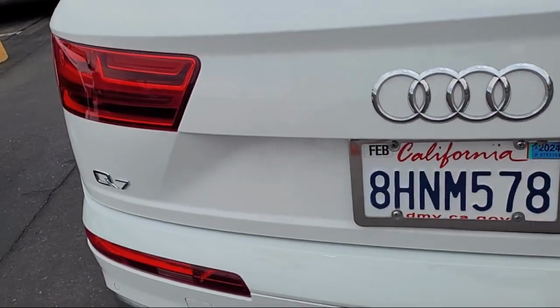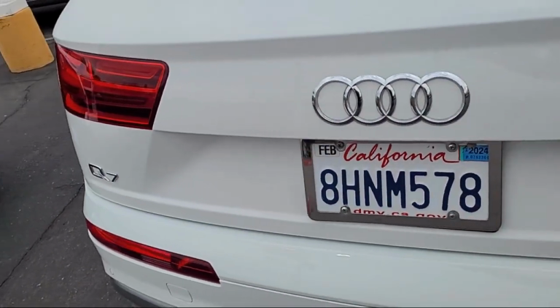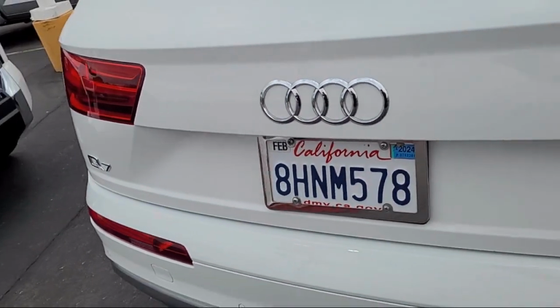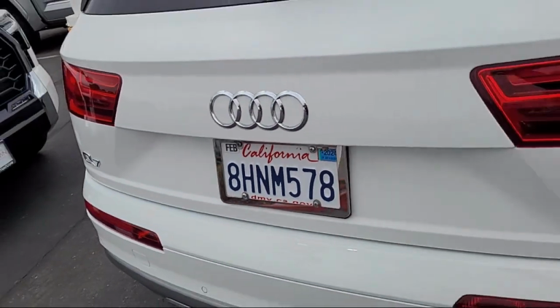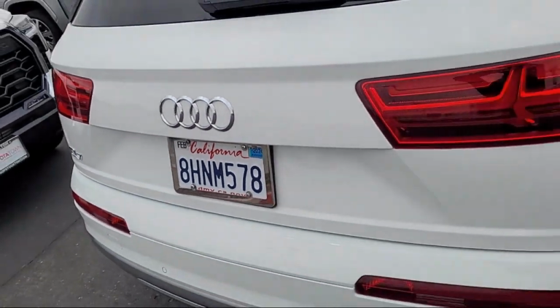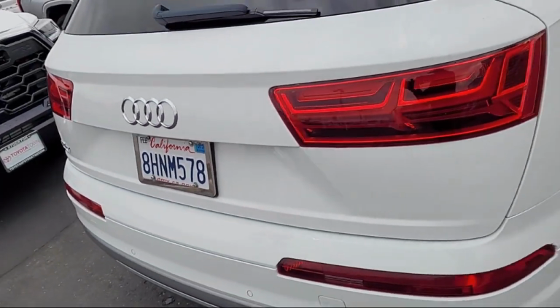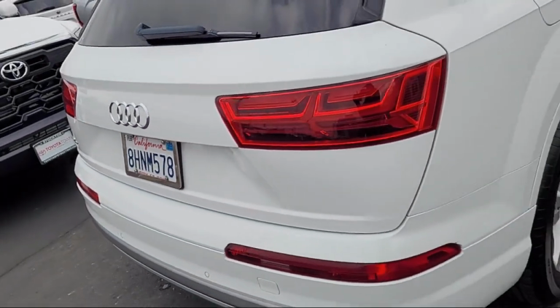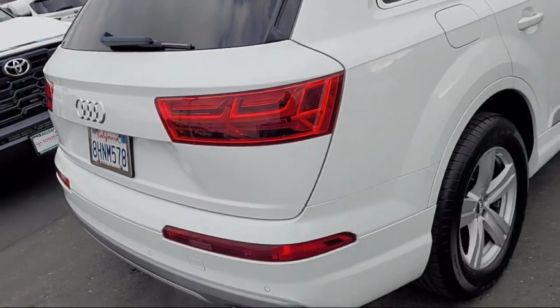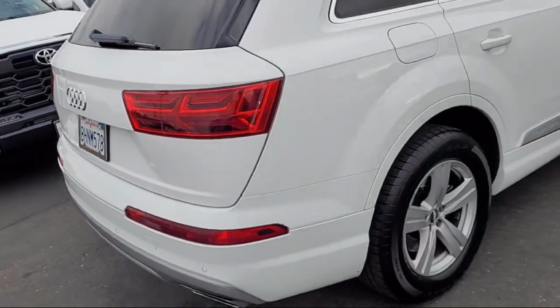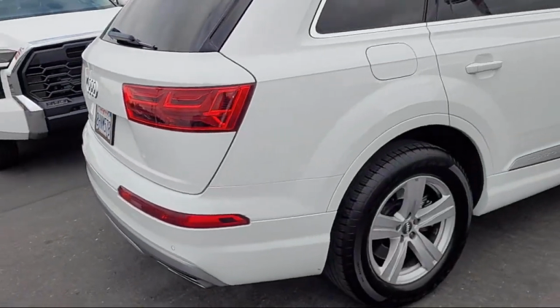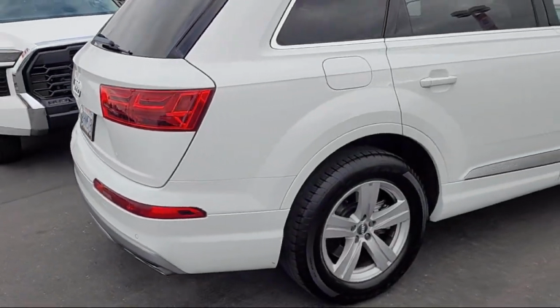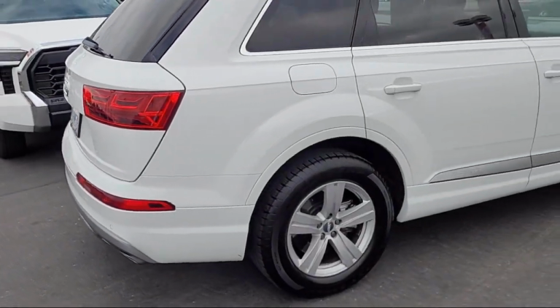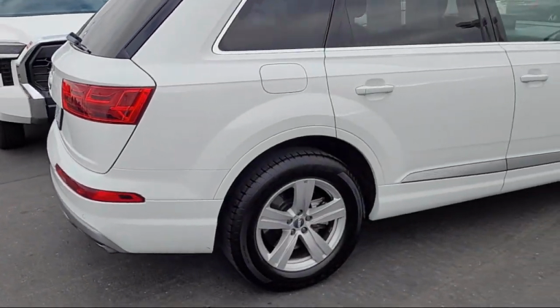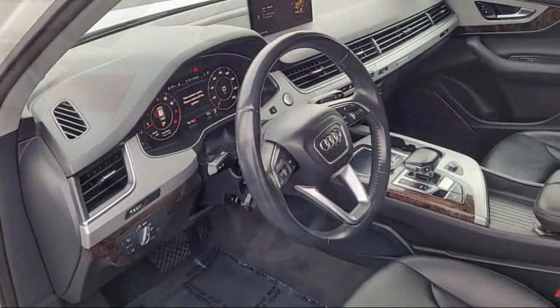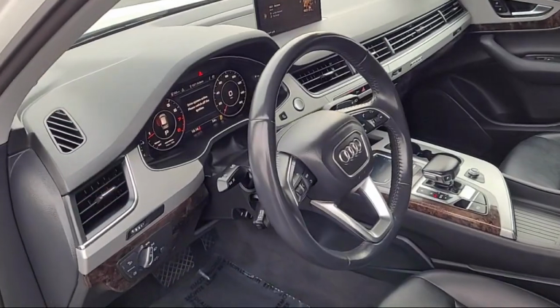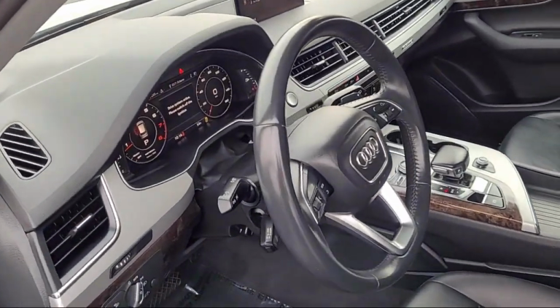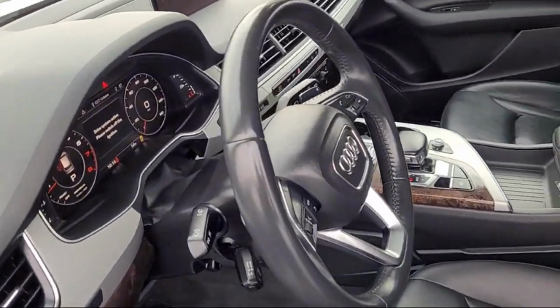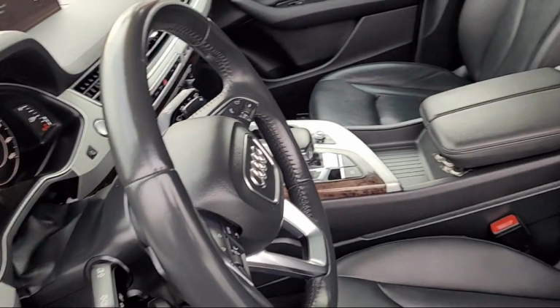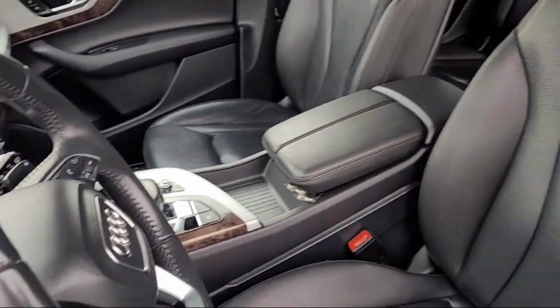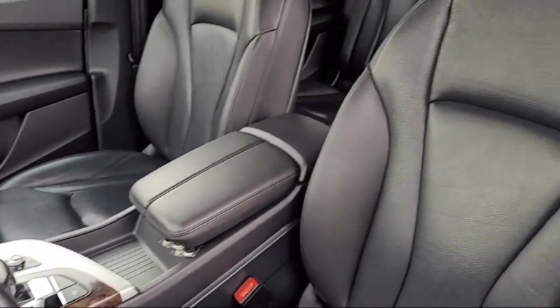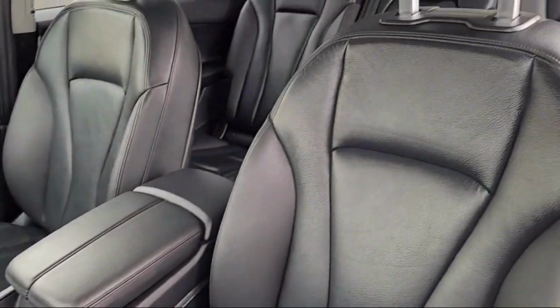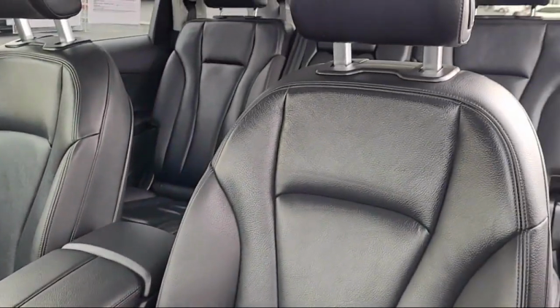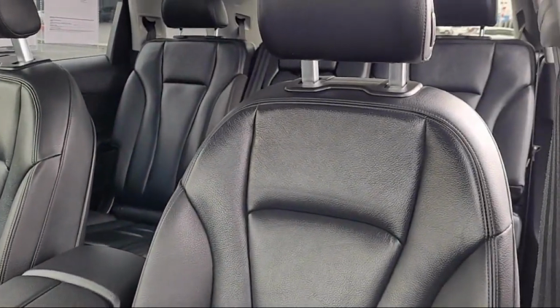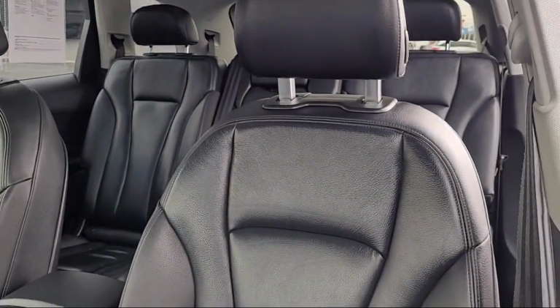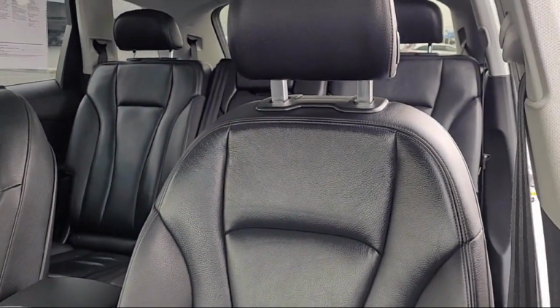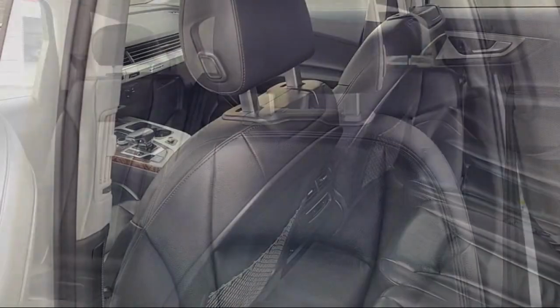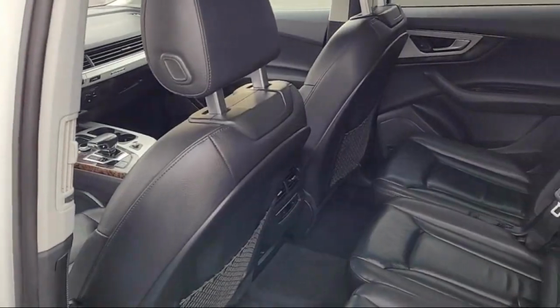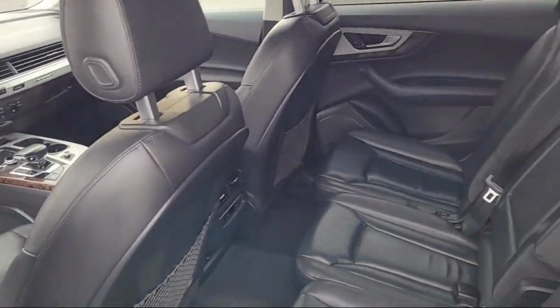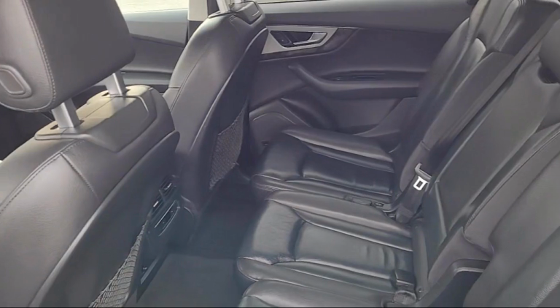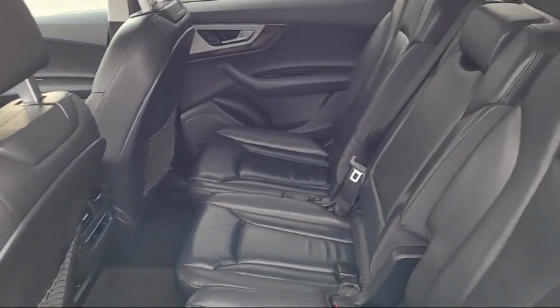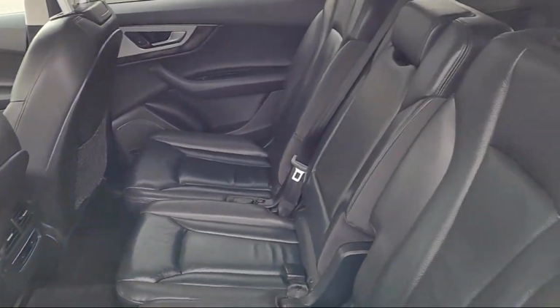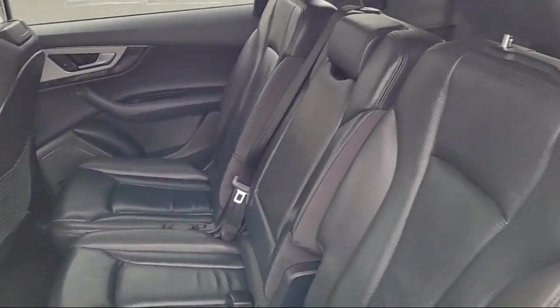Here at Toyota Town of Stockton, customer service is our top priority. We have a friendly and knowledgeable staff ready to help you find the vehicle that is just right for you. We've been providing the best purchasing experience for our friends and neighbors here in Stockton for years.